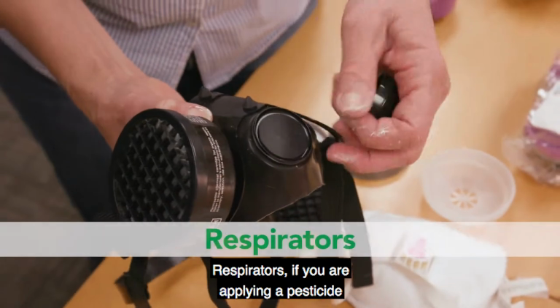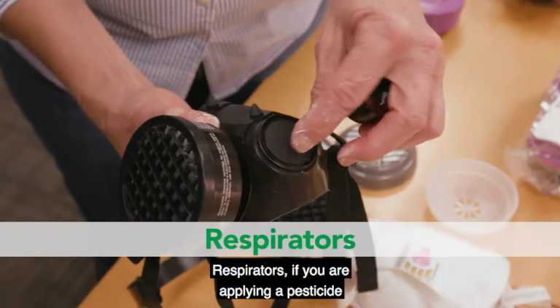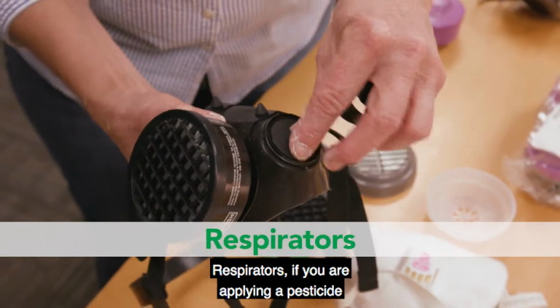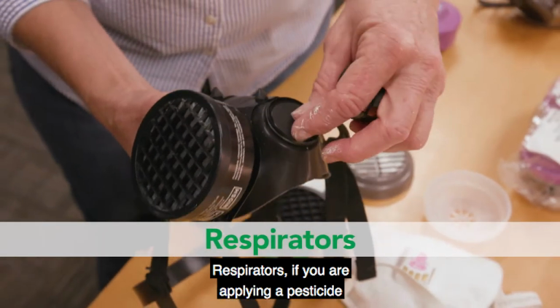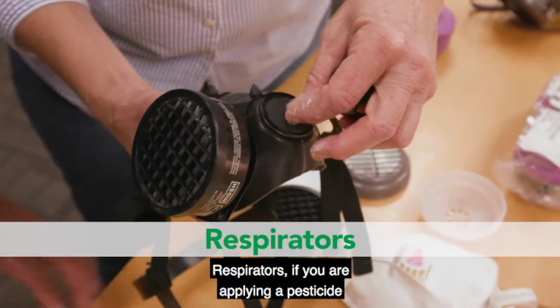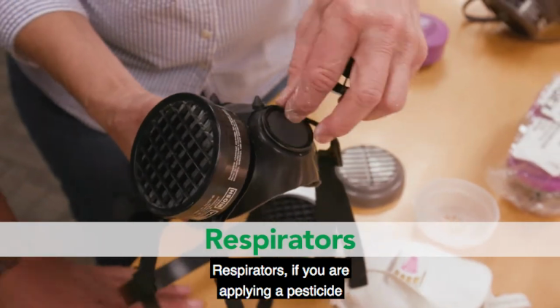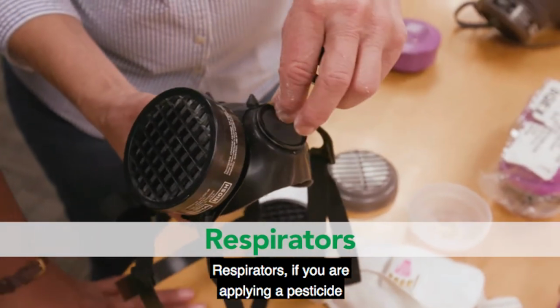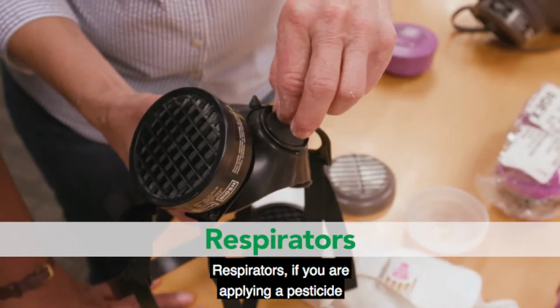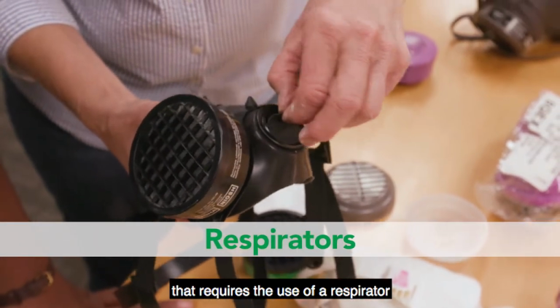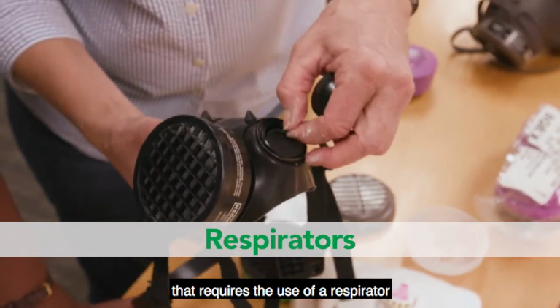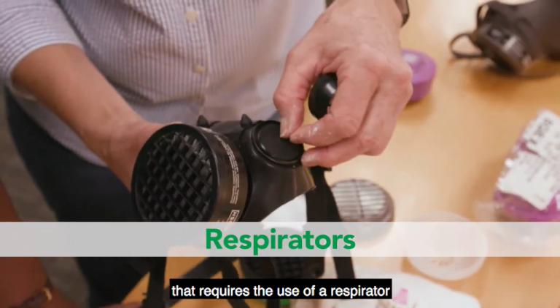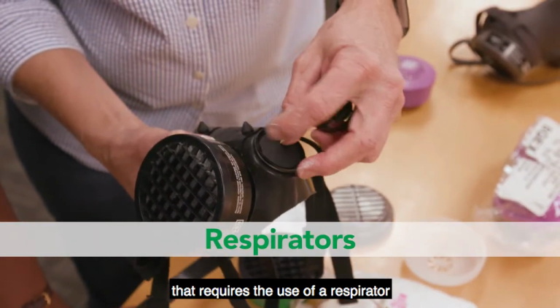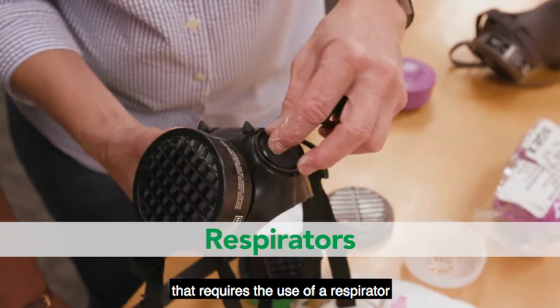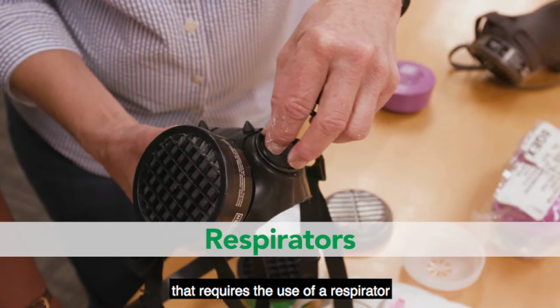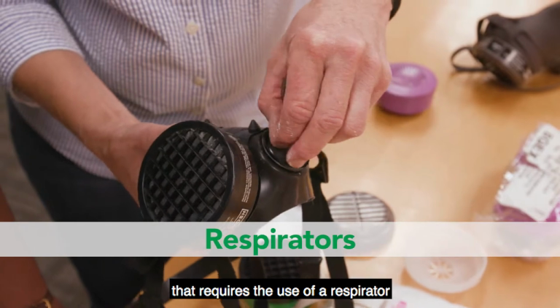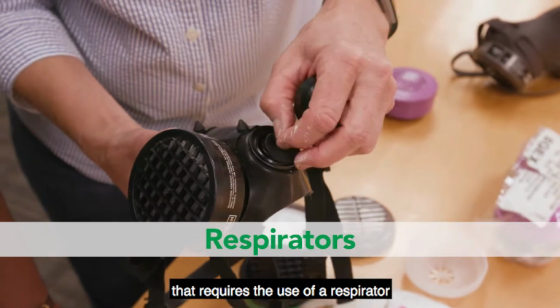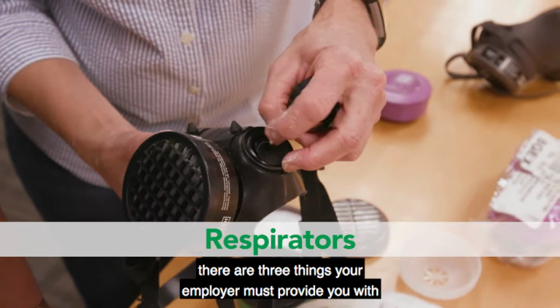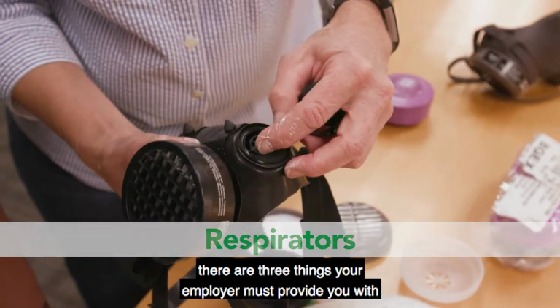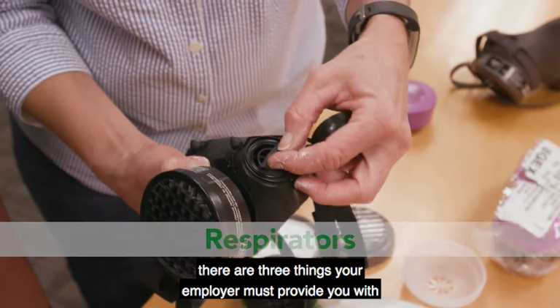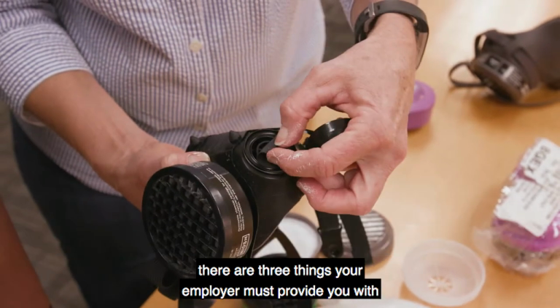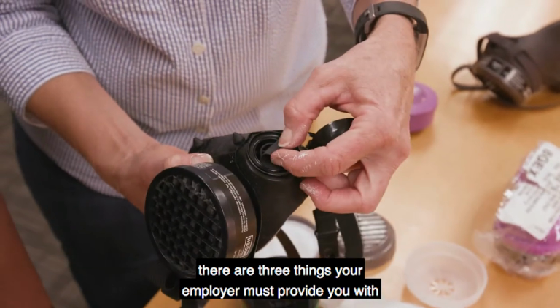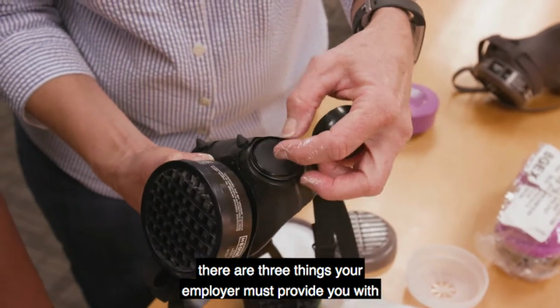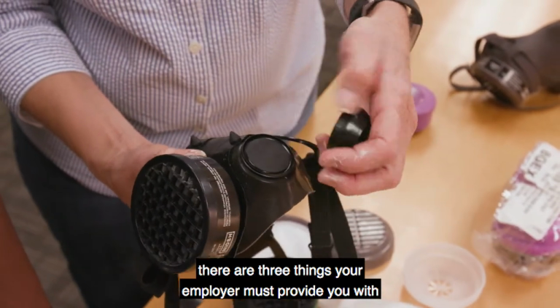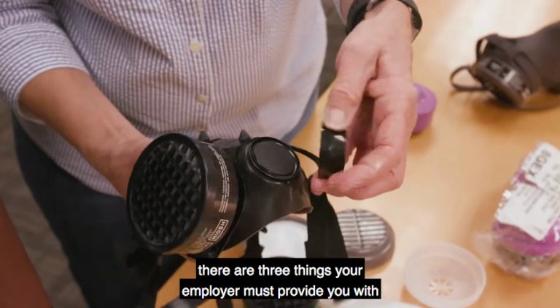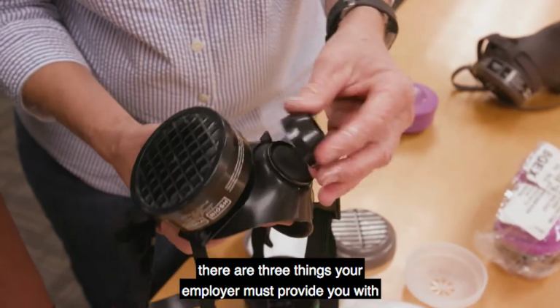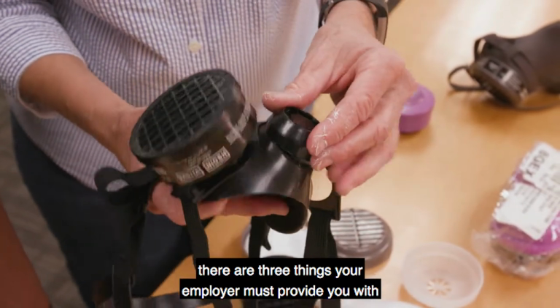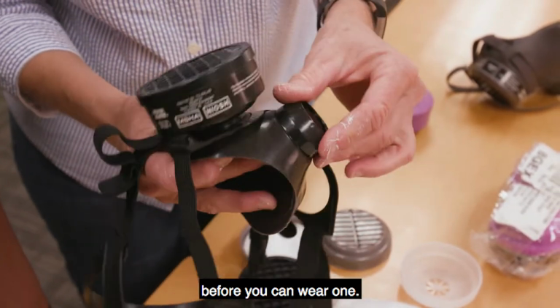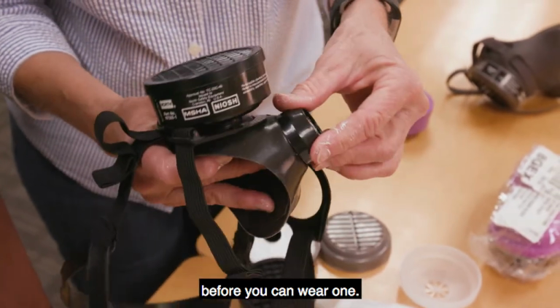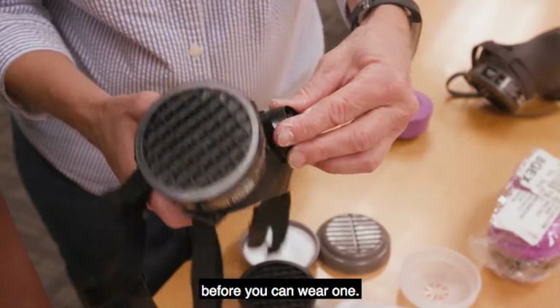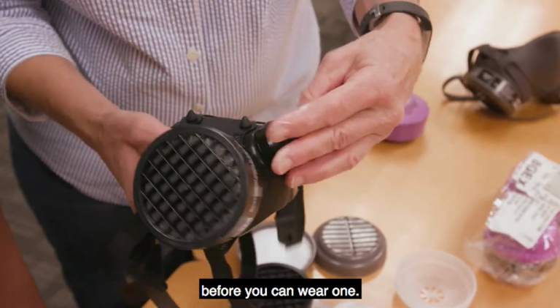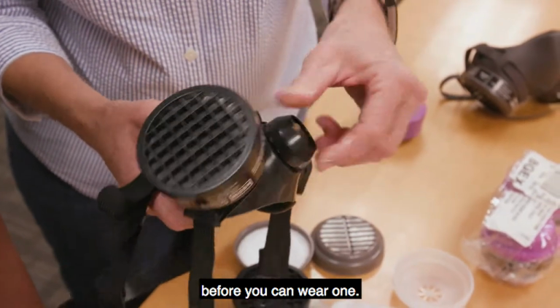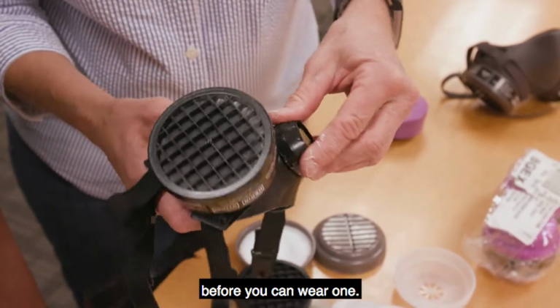Respirators. If you are applying a pesticide that requires the use of a respirator, there are three things your employer must provide you with before you can wear one.